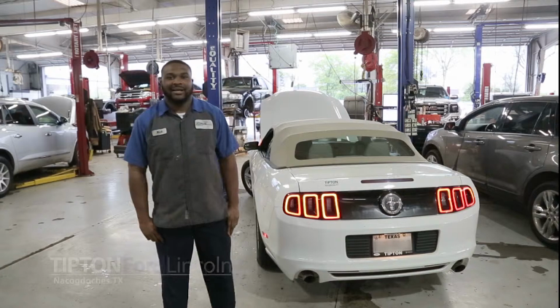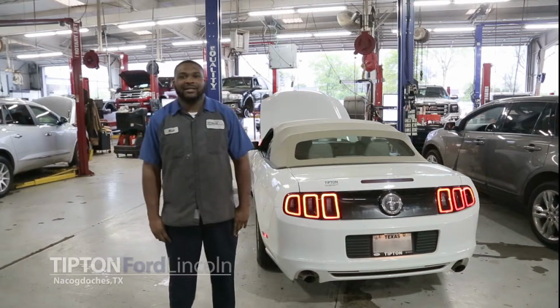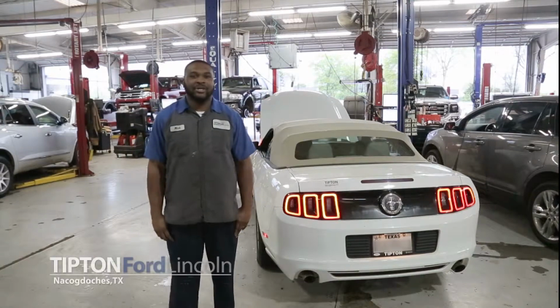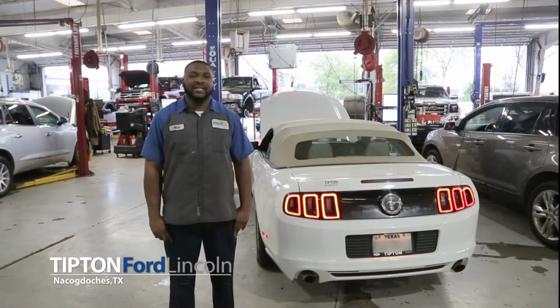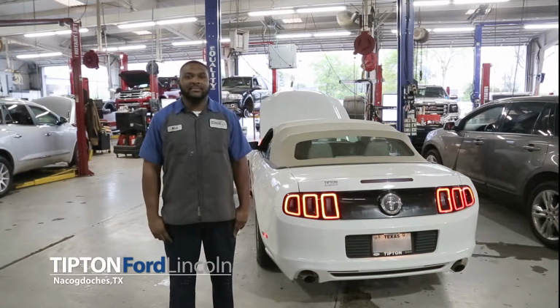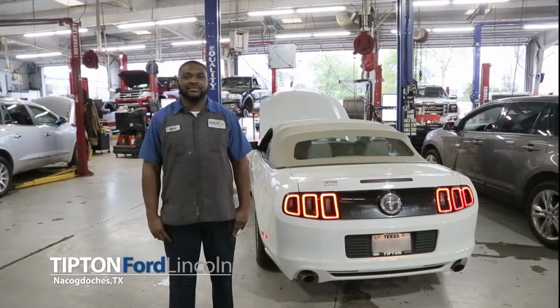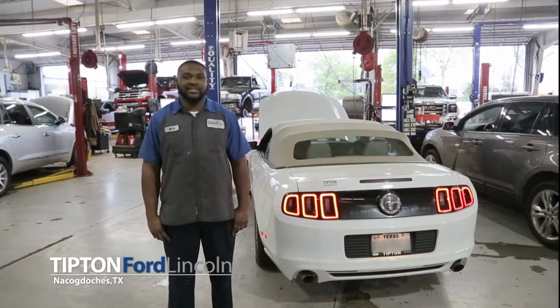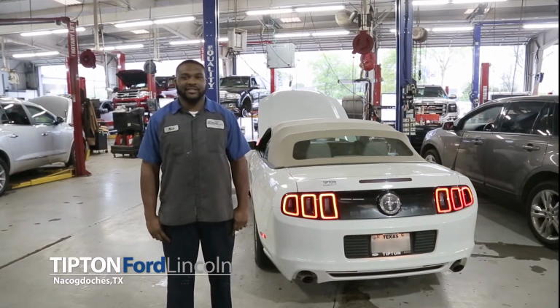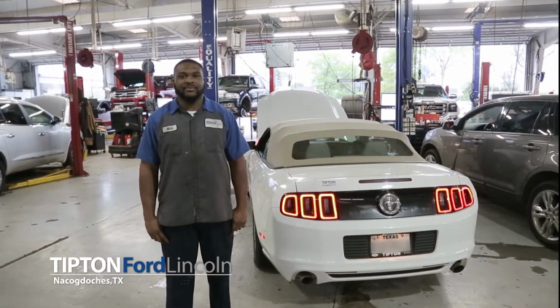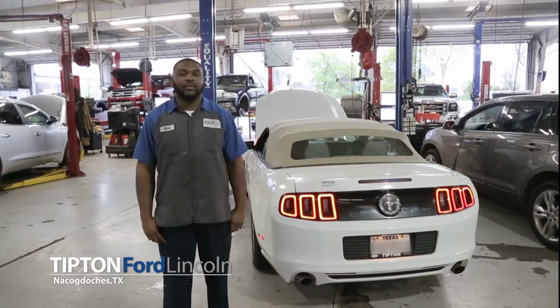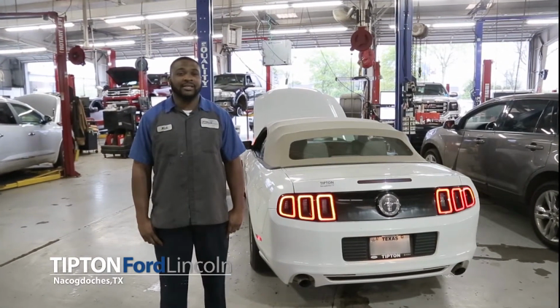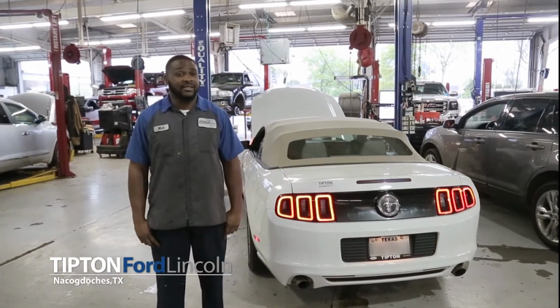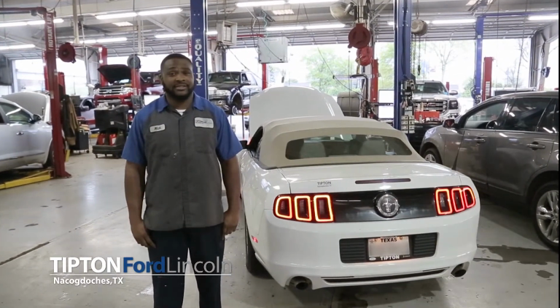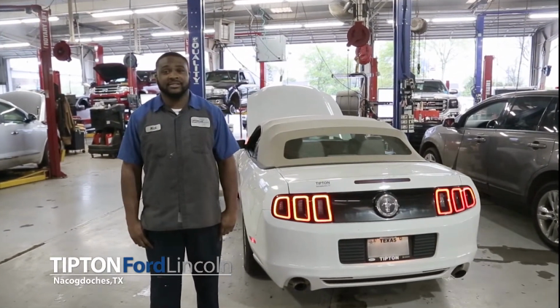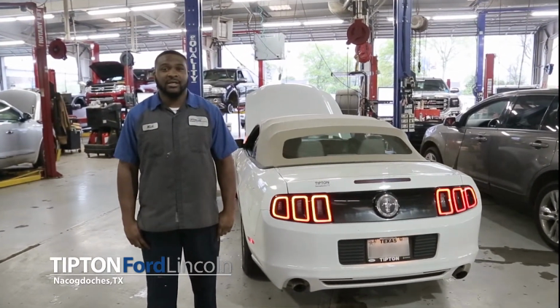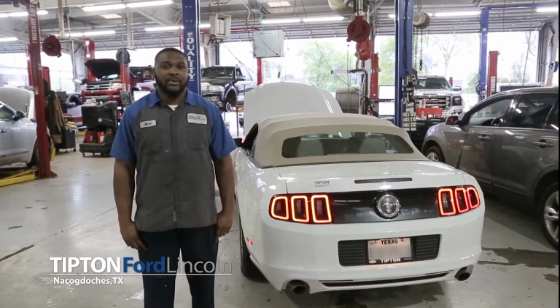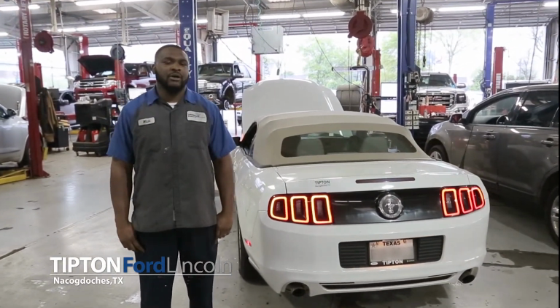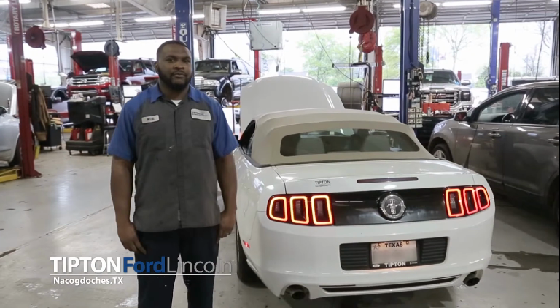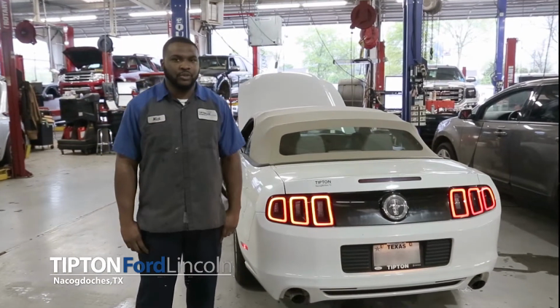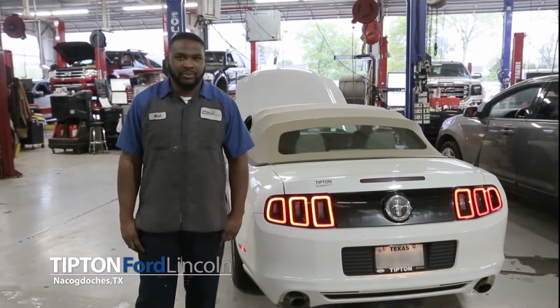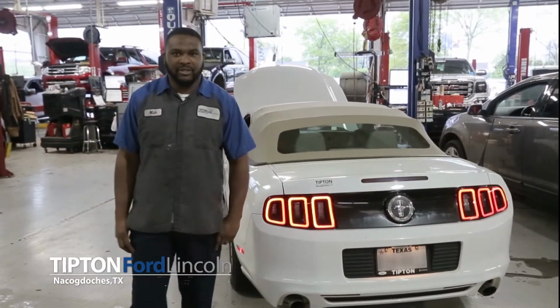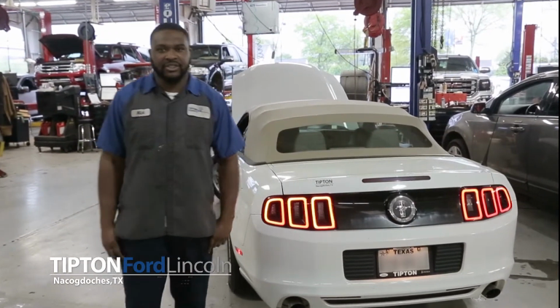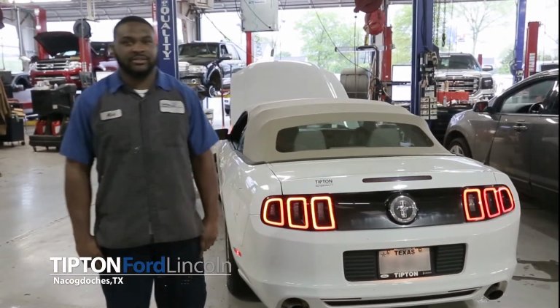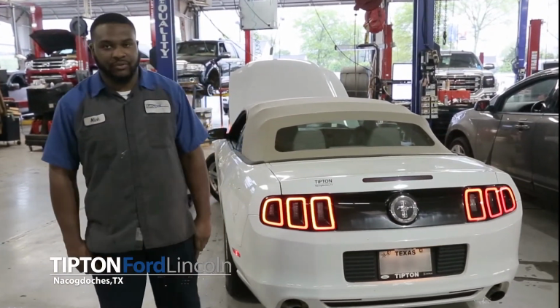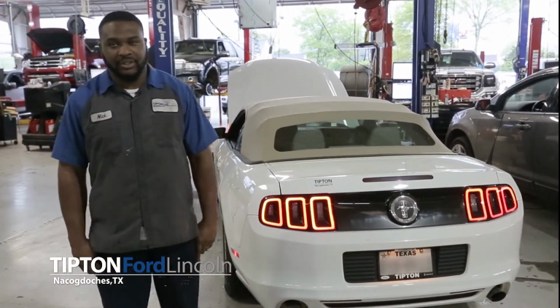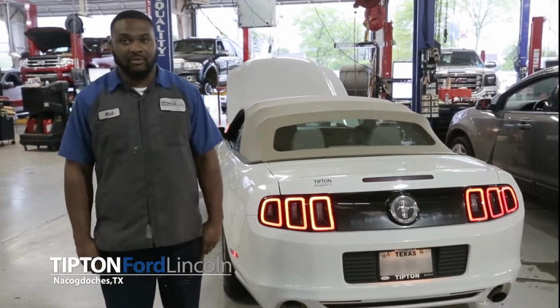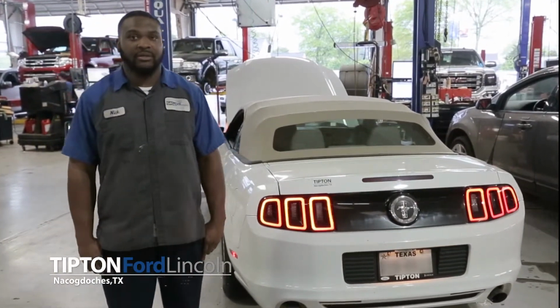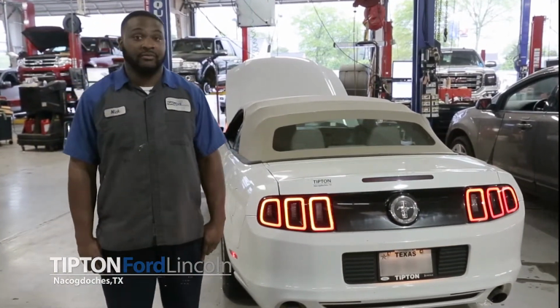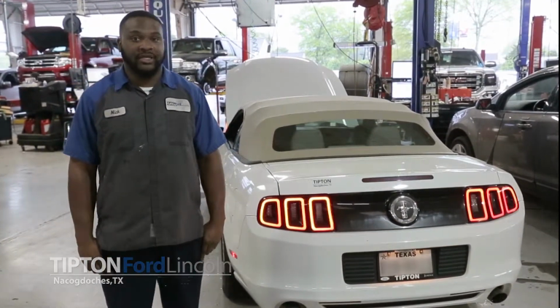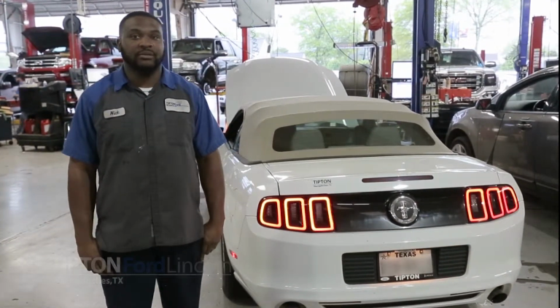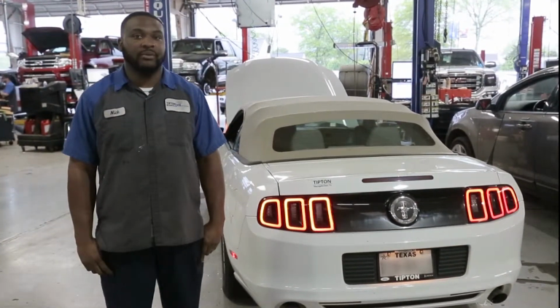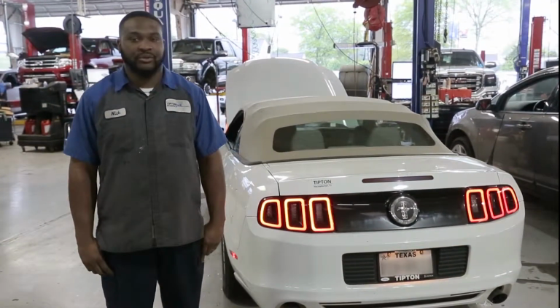Hi, I'm Nick Page, Master Technician here at Tipton Ford Lincoln in Nacogdoches, Texas. I'm here to go over a few preliminary checks before you hit the highway on vacation or a road trip.